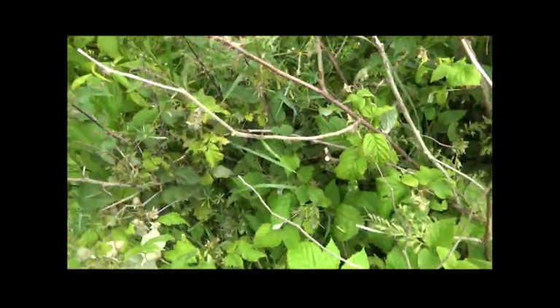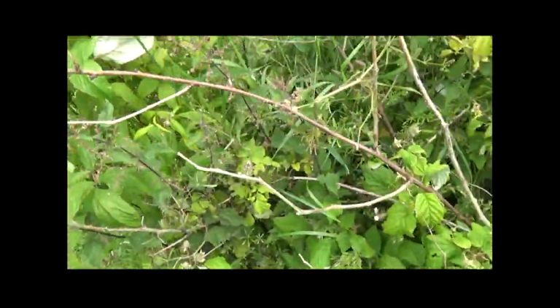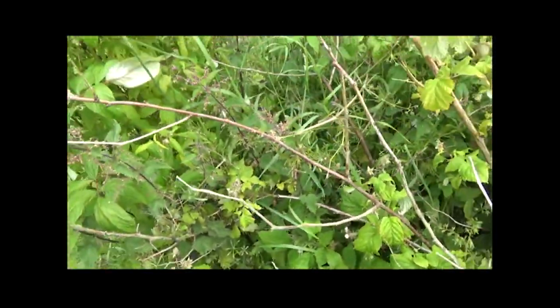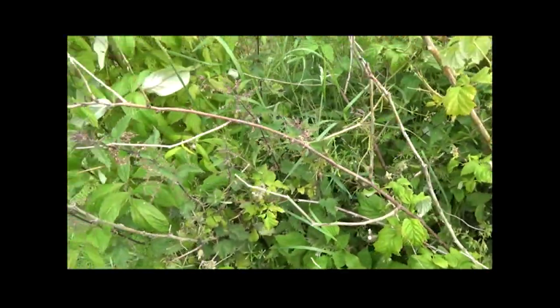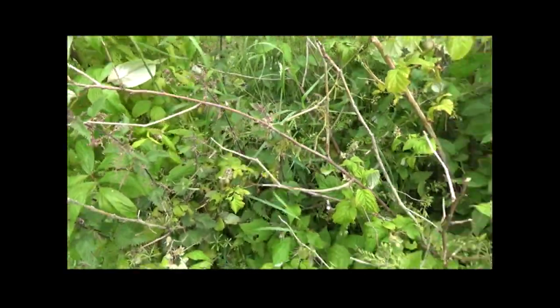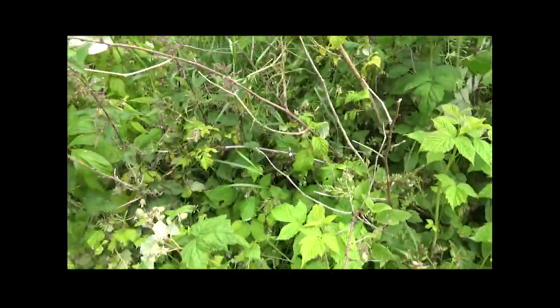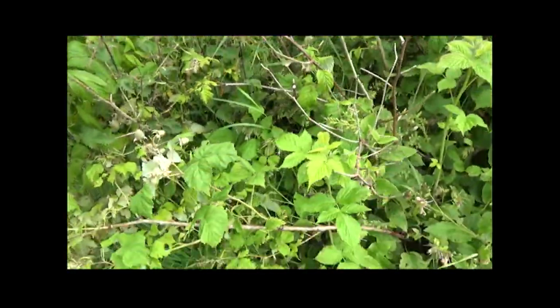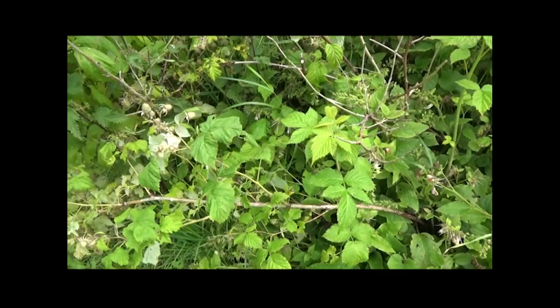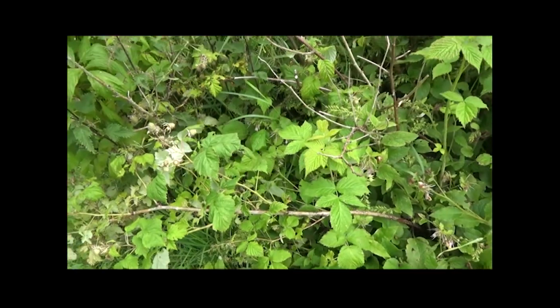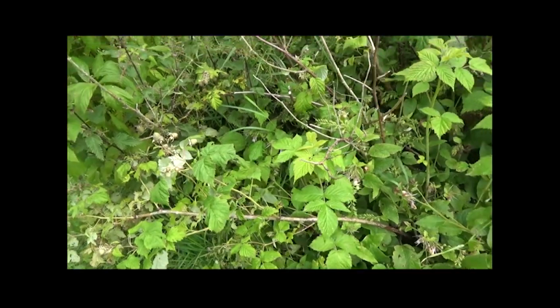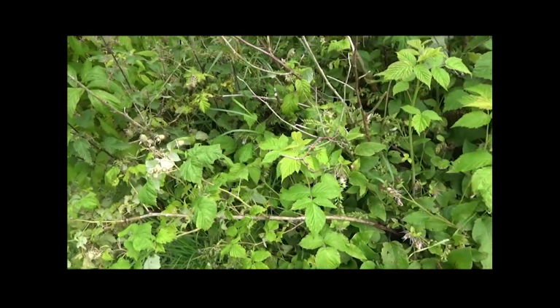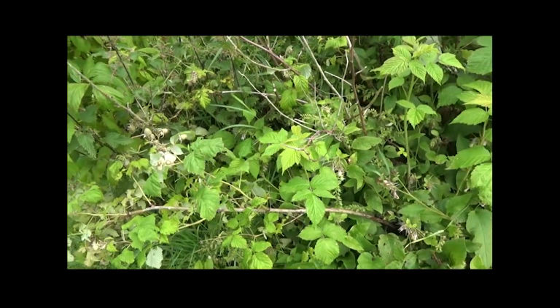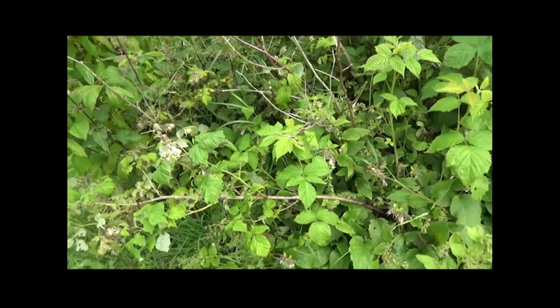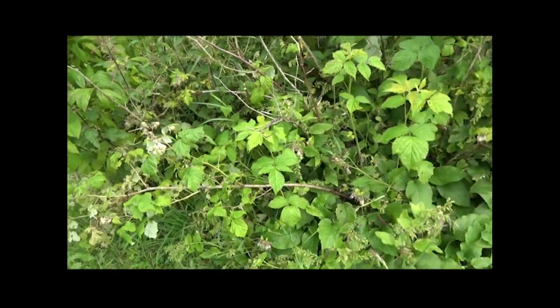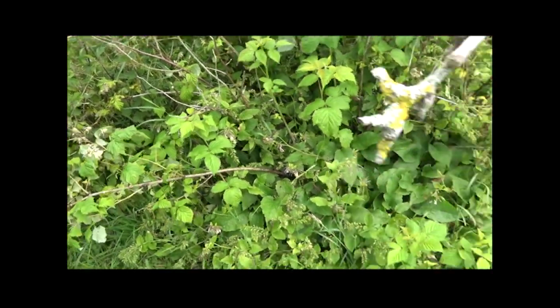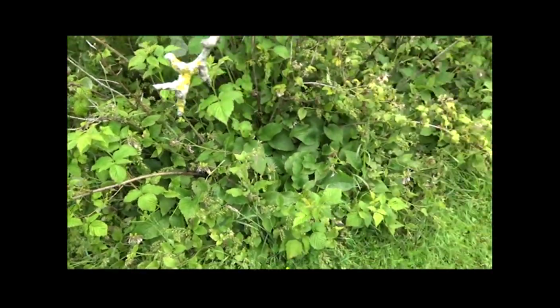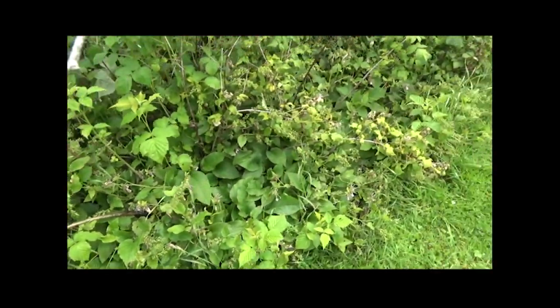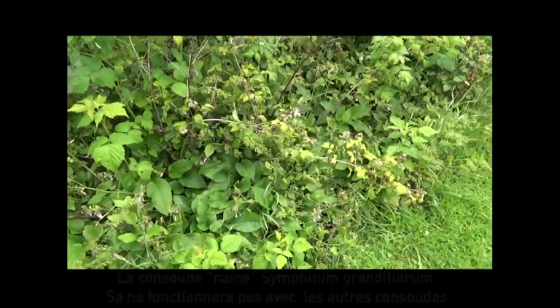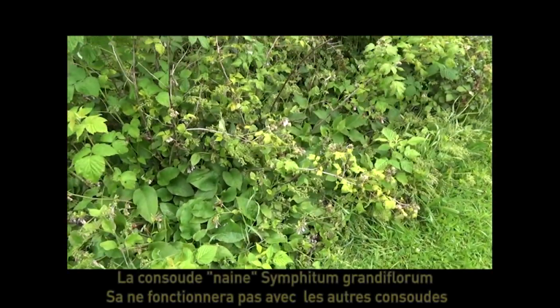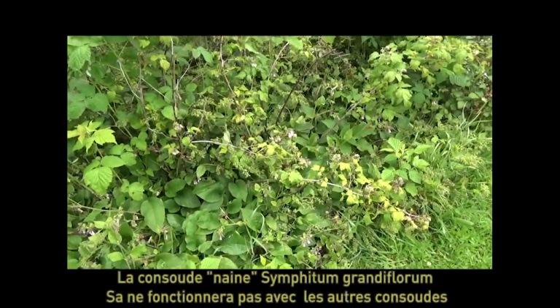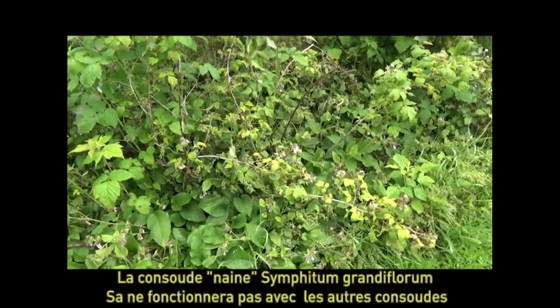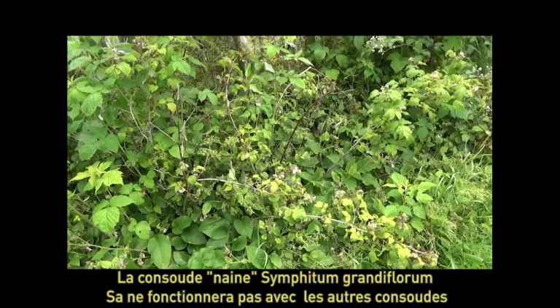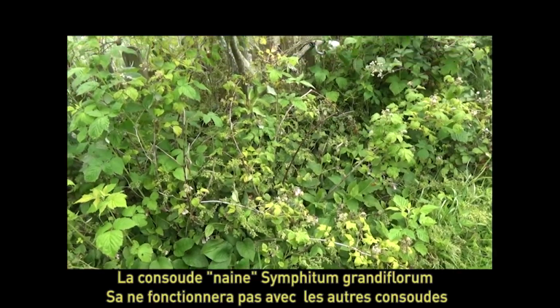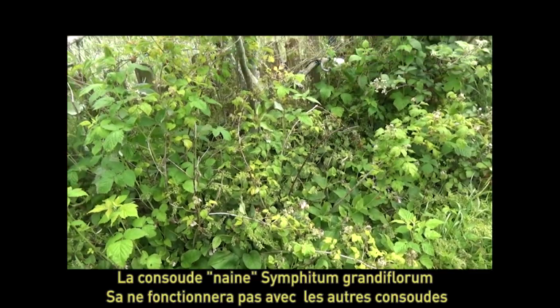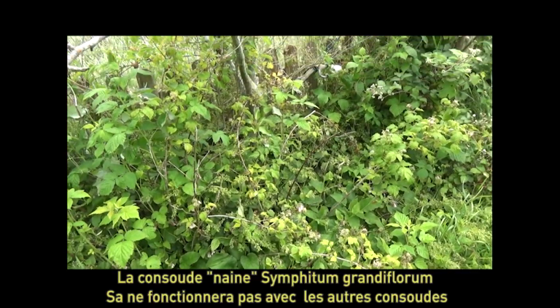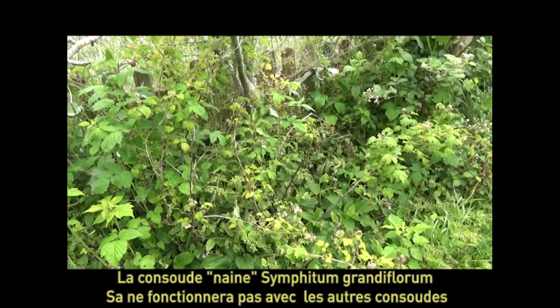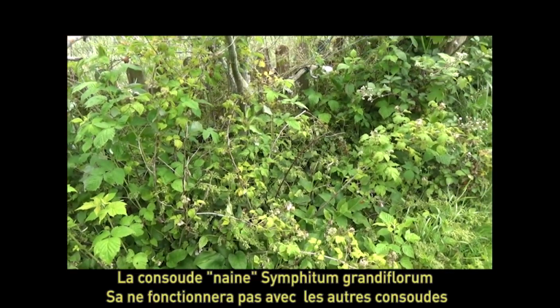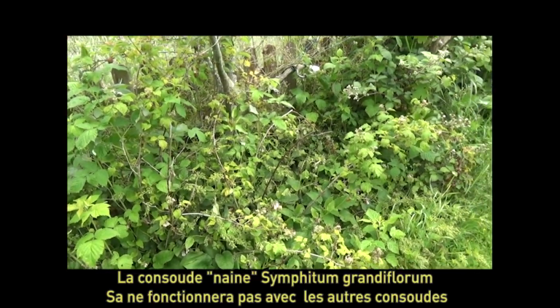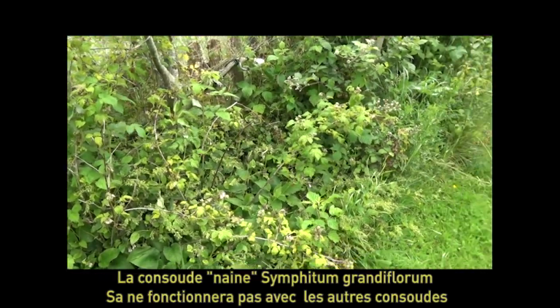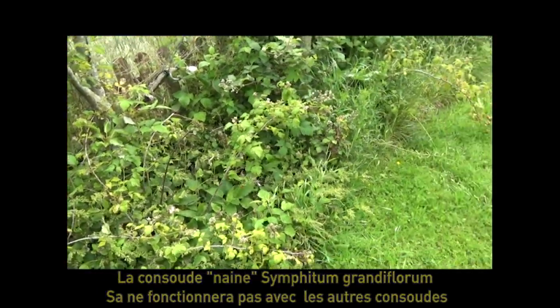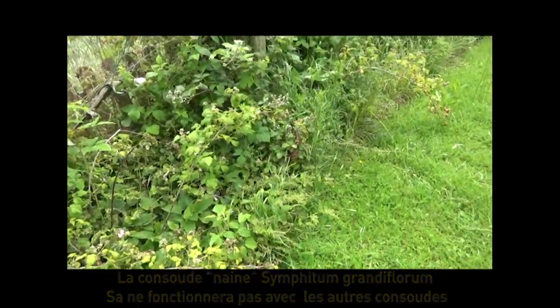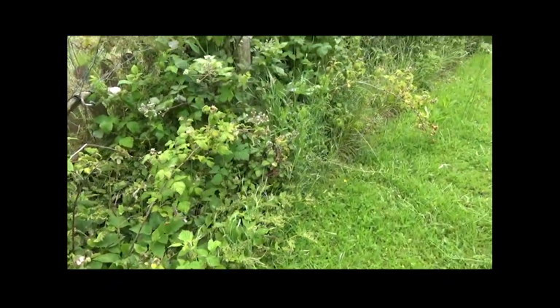Des orties. Donc du coup, l'association consoude framboise au pied des arbres fruitiers, c'est quand même assez efficace.